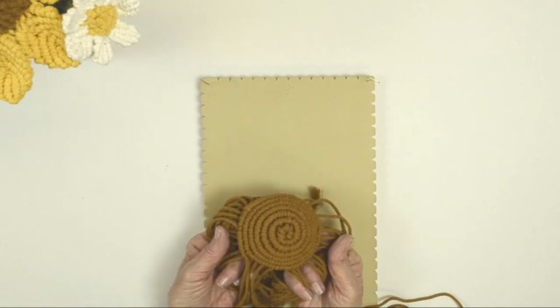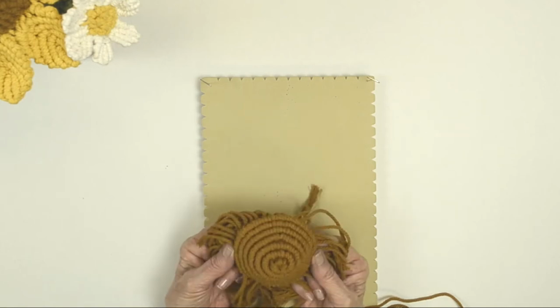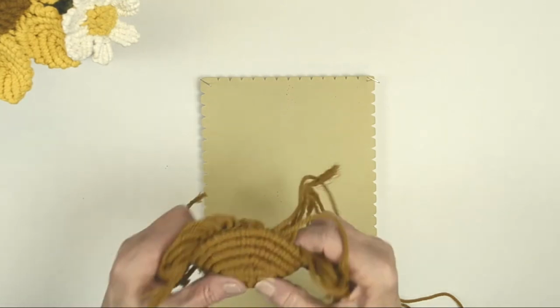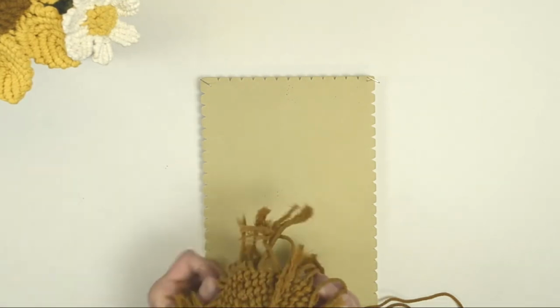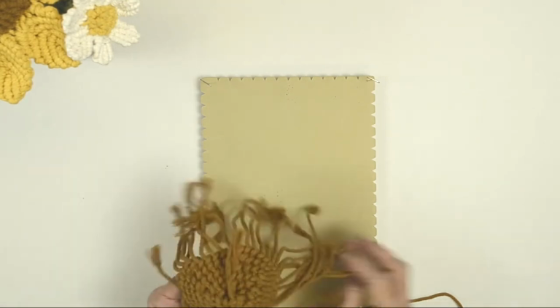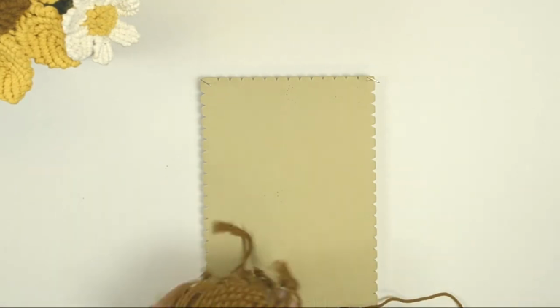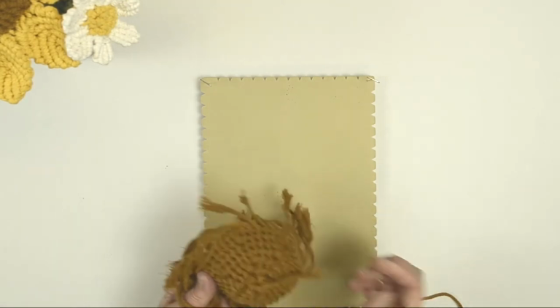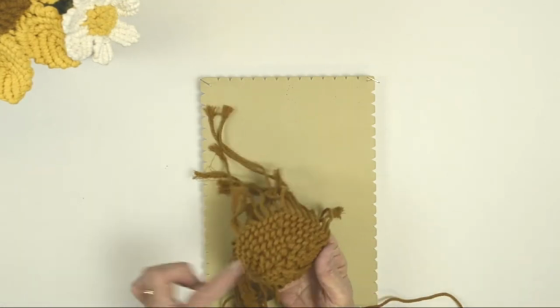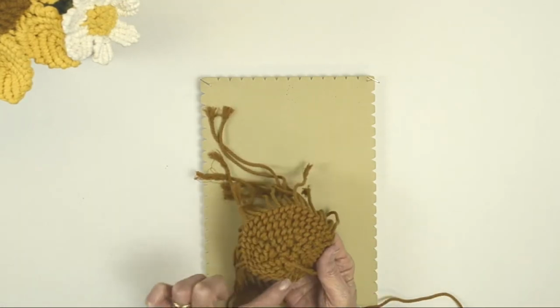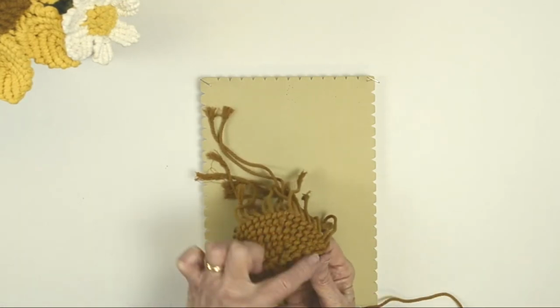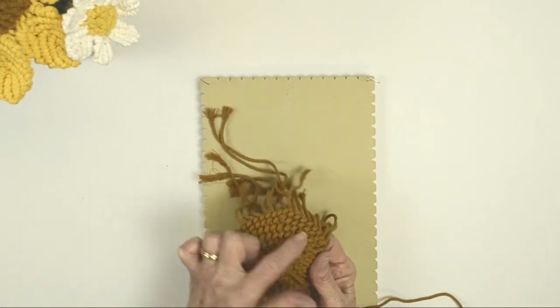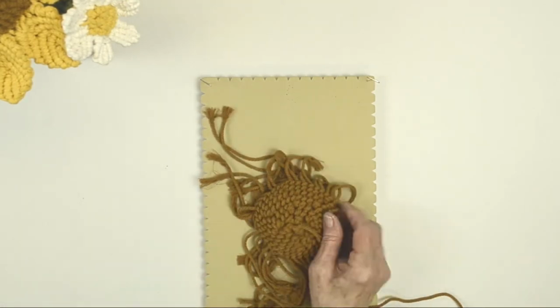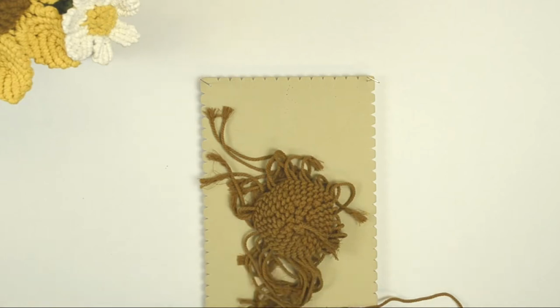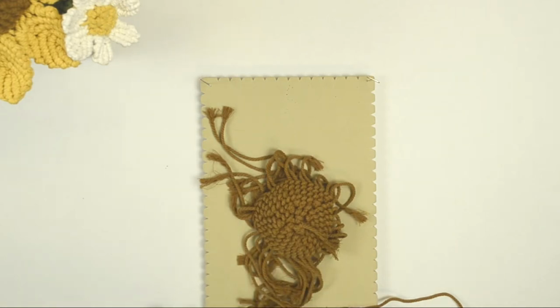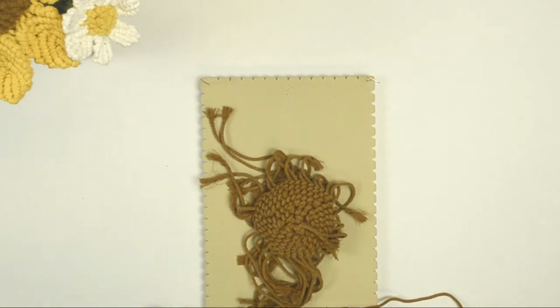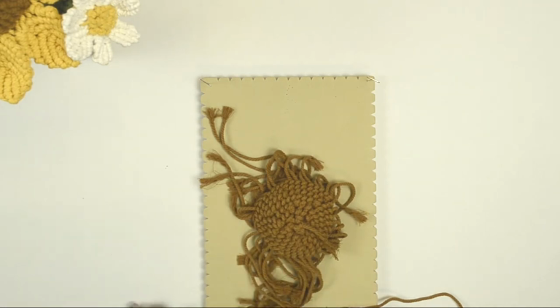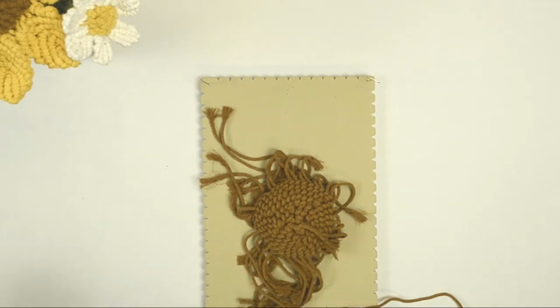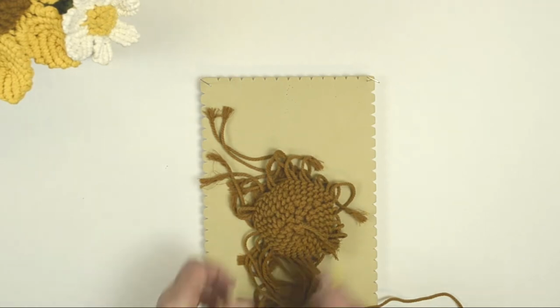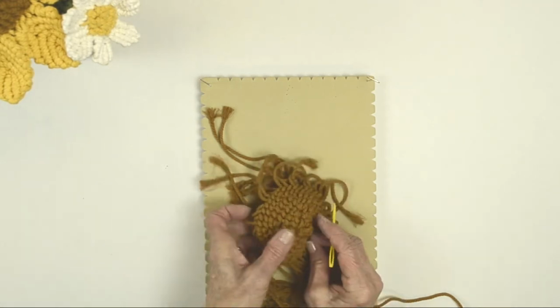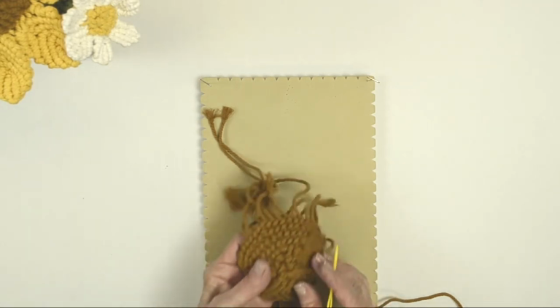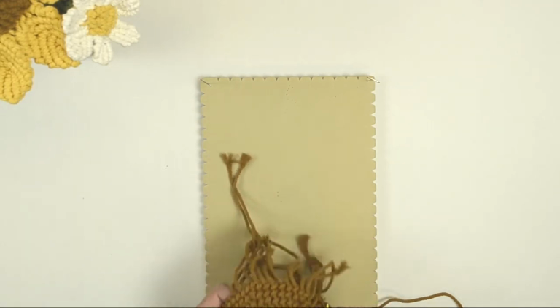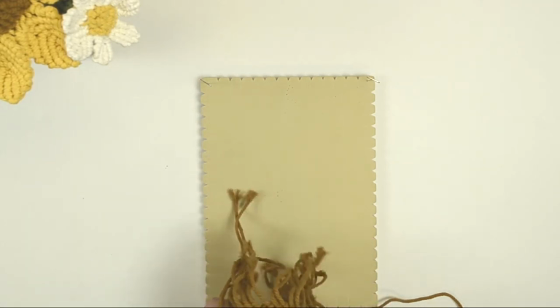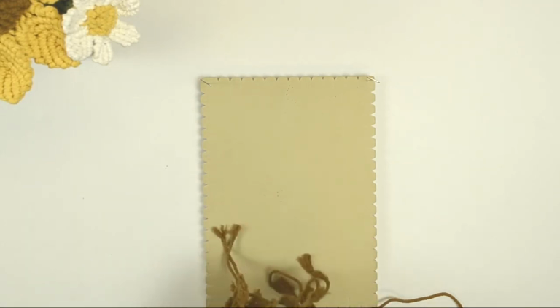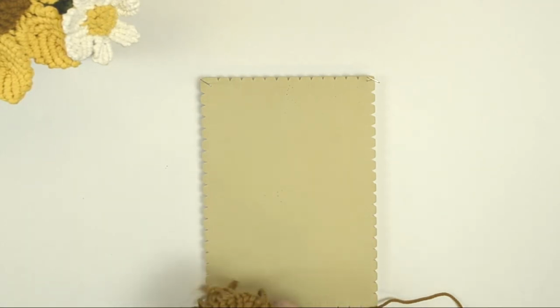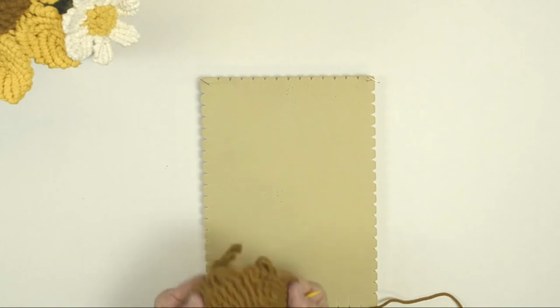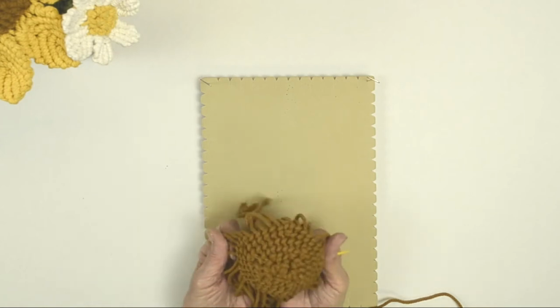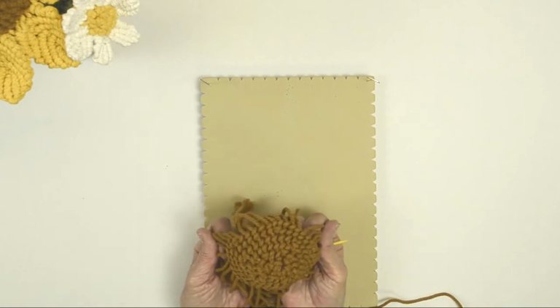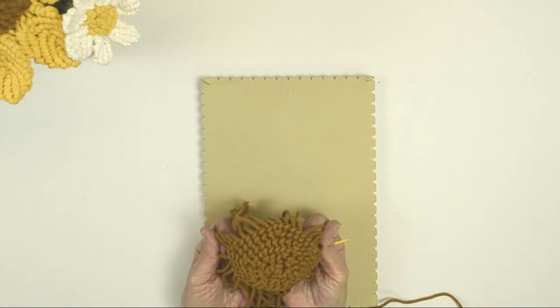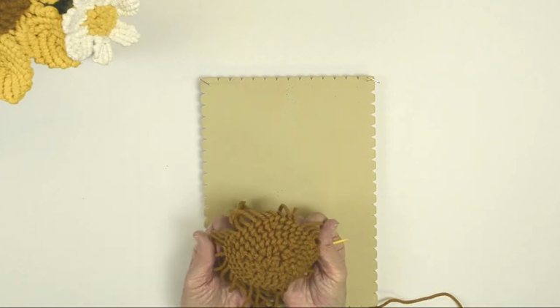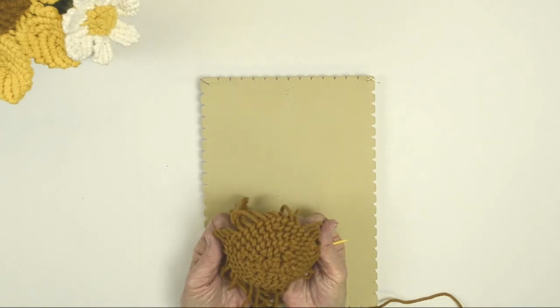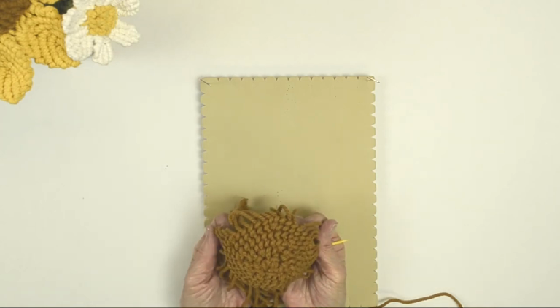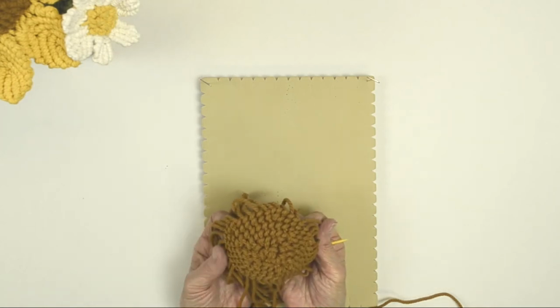When you're finished, the piece is going to be cupped. What you're going to do is flip it over — this becomes the seed center of your sunflower. You can either clip the tail piece off or take your needle and pull it through. There you have your flower center.